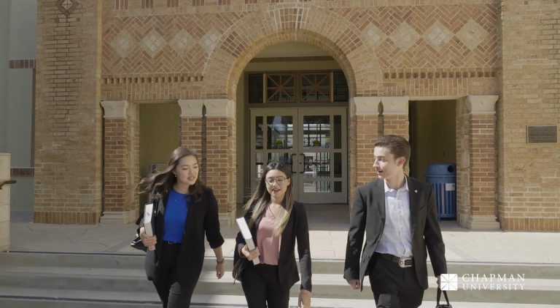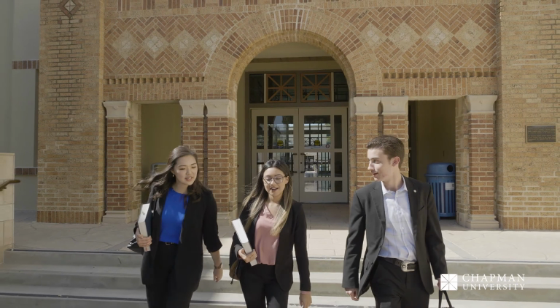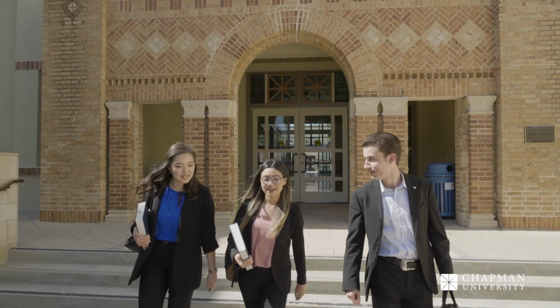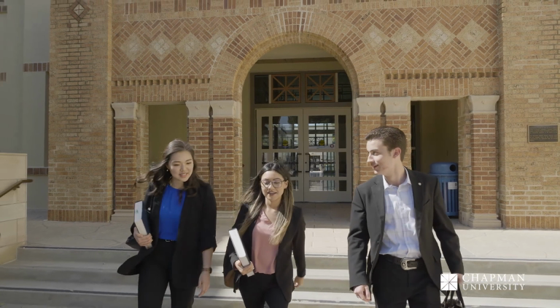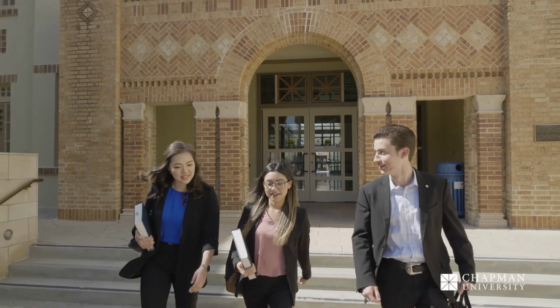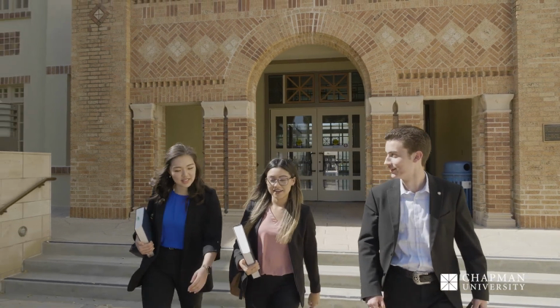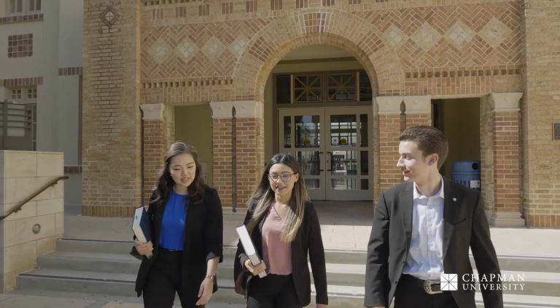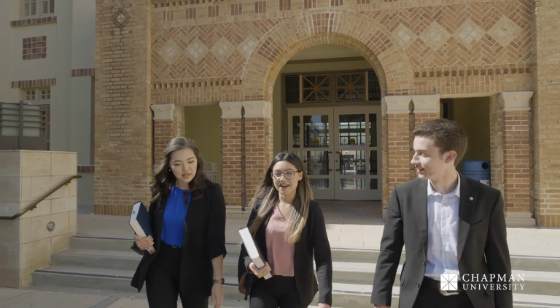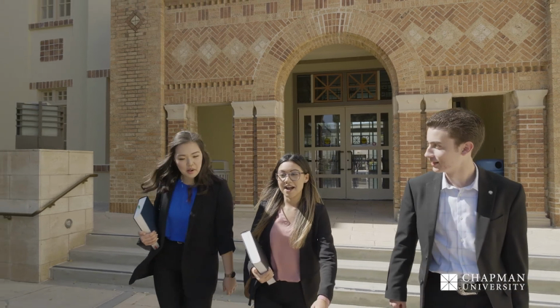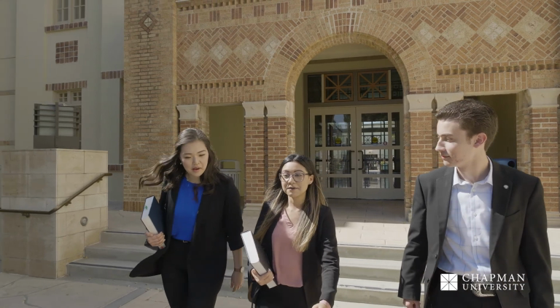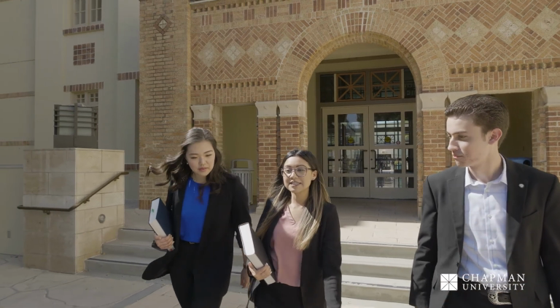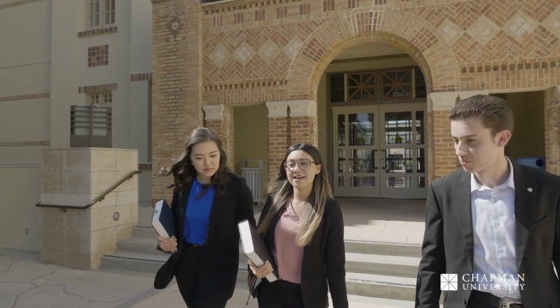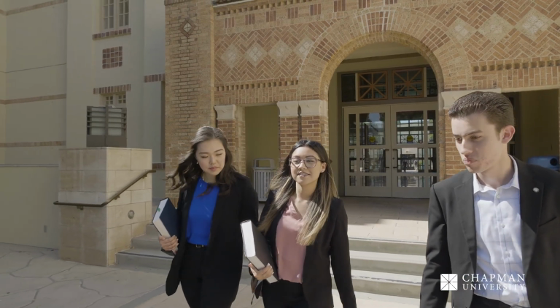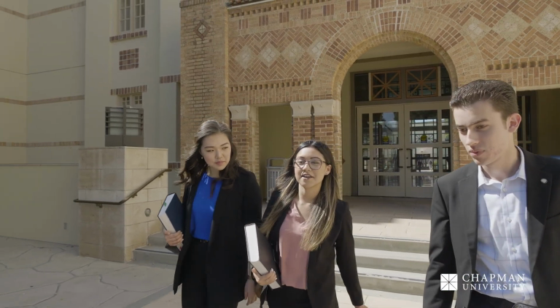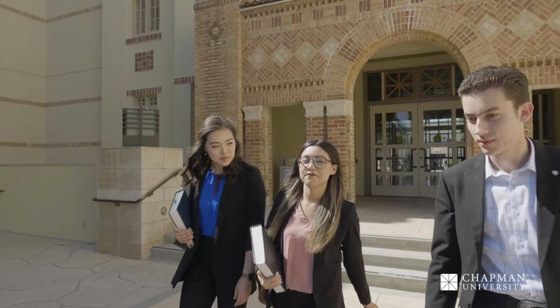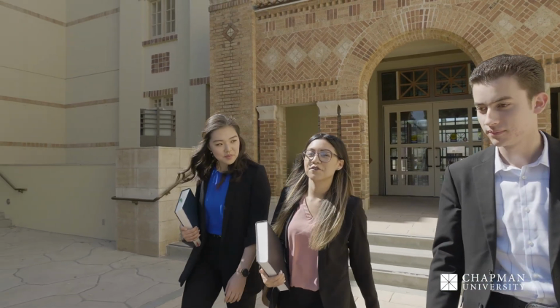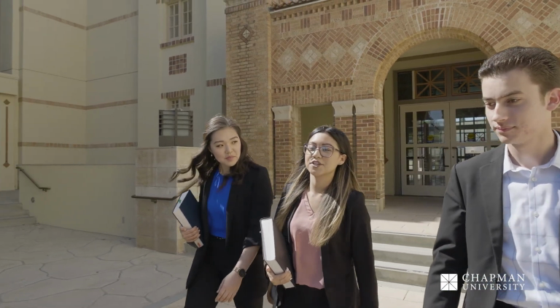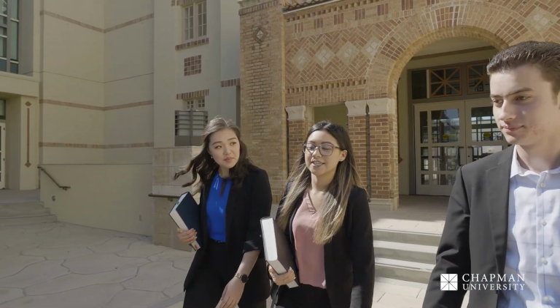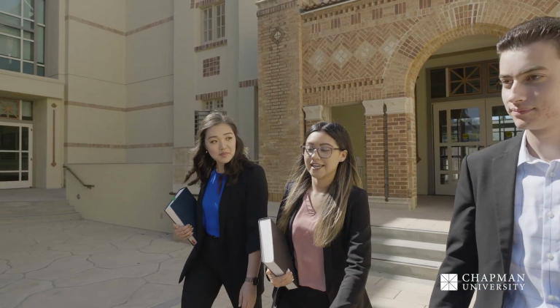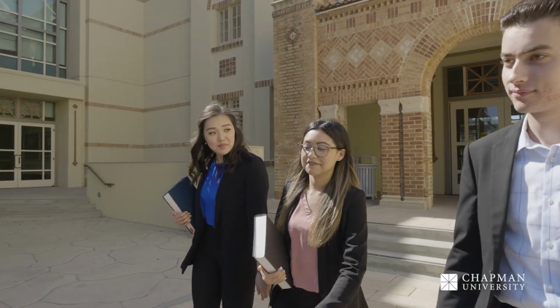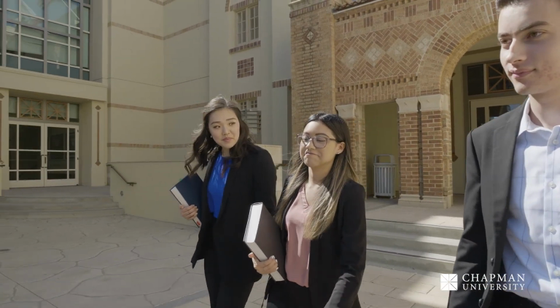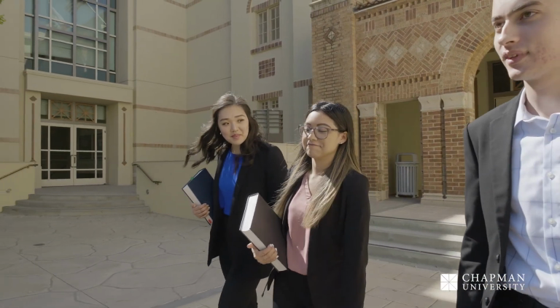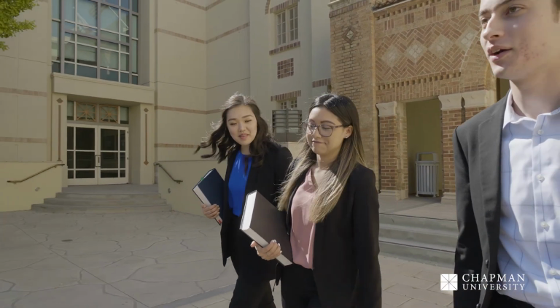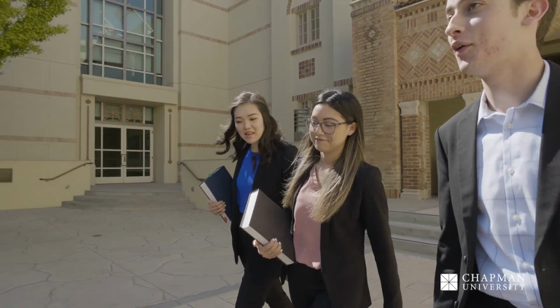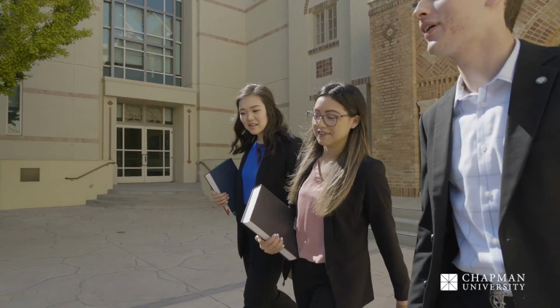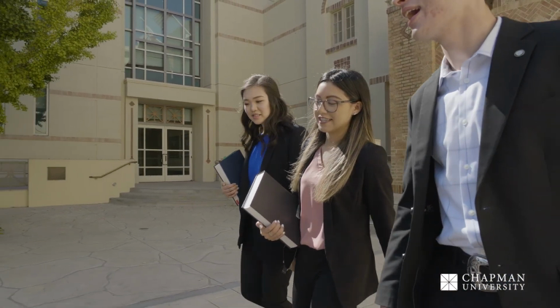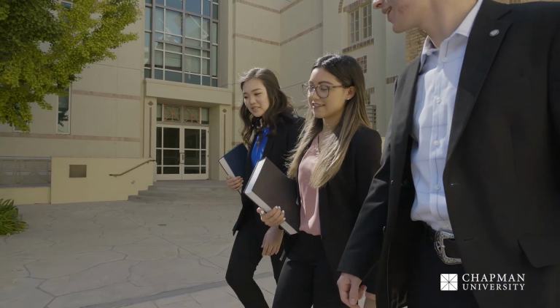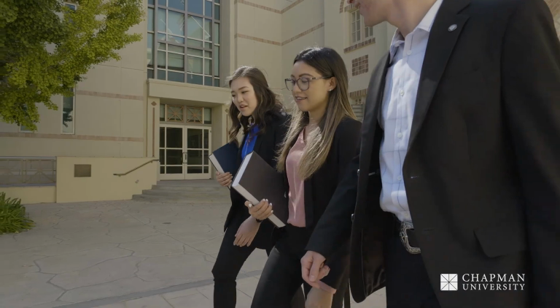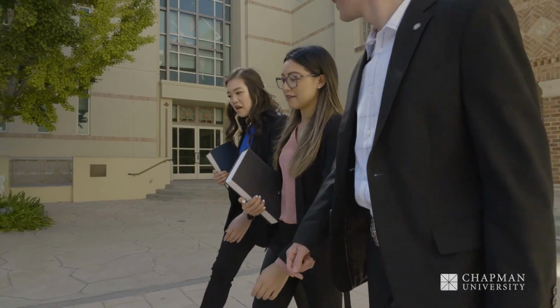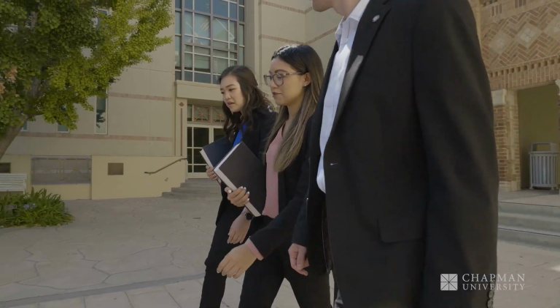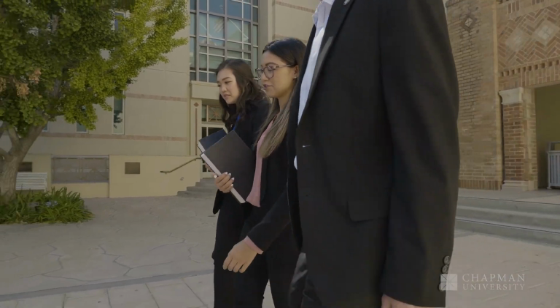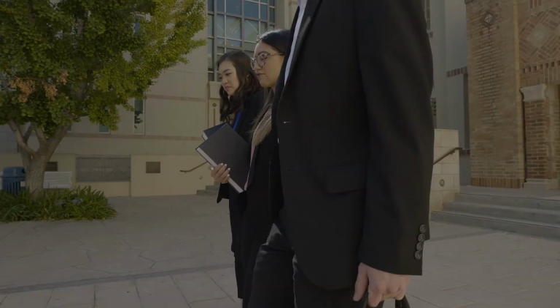If you'd like to learn more about the Fowler School of Law experience, contact our admission team to discover how we prepare students to become the best lawyers imaginable.